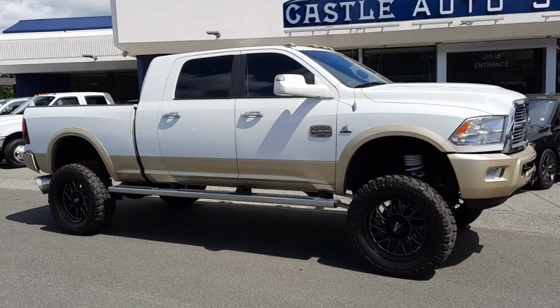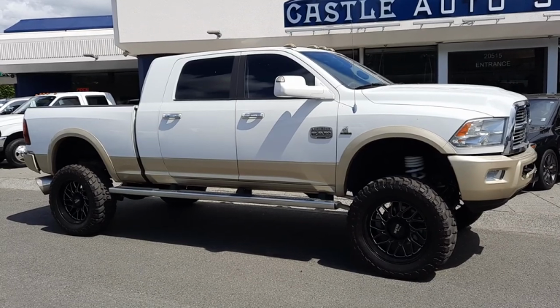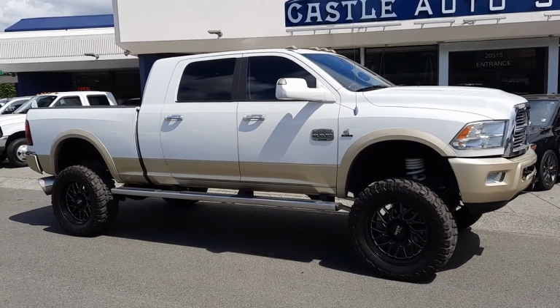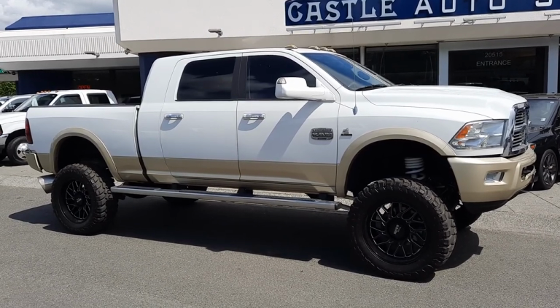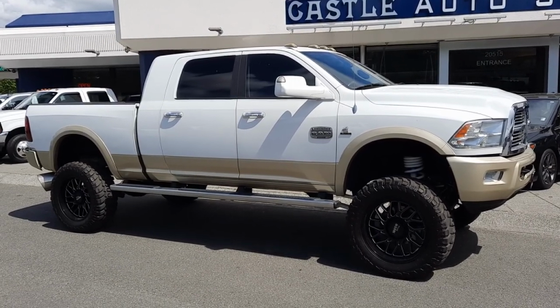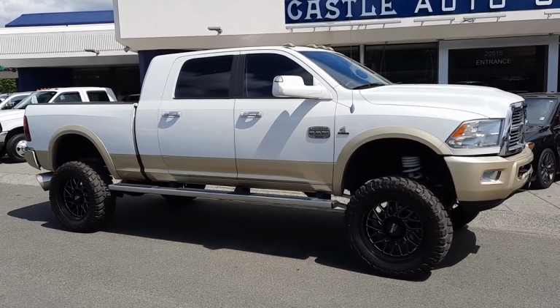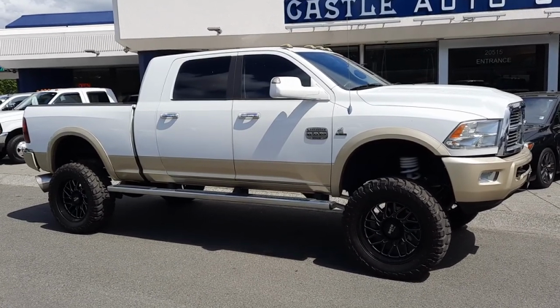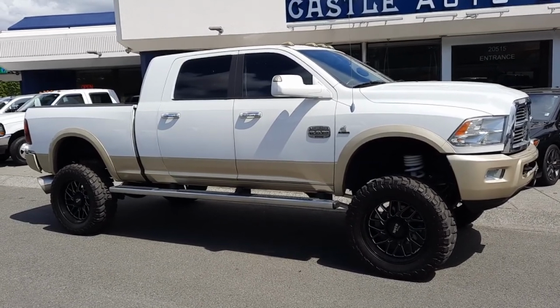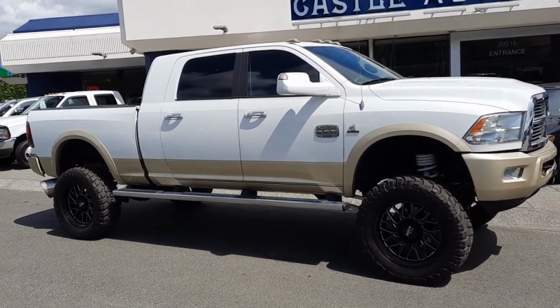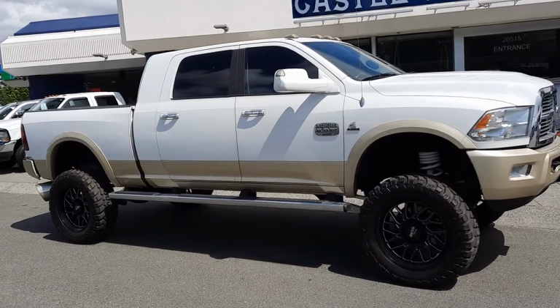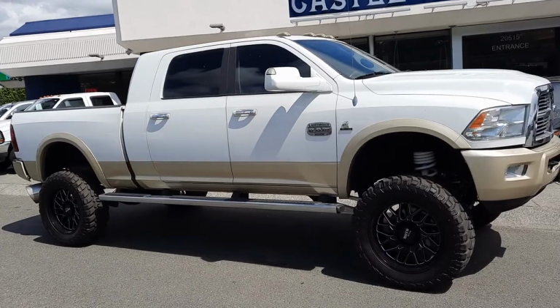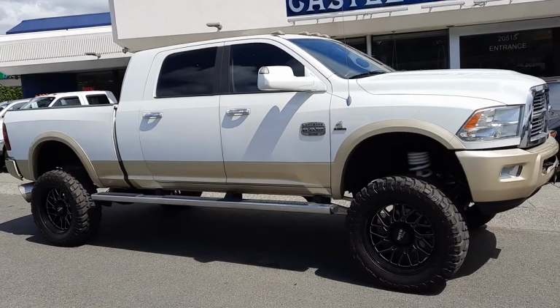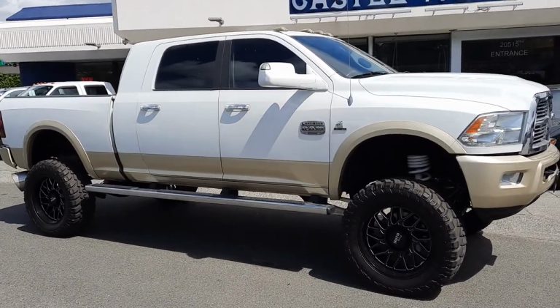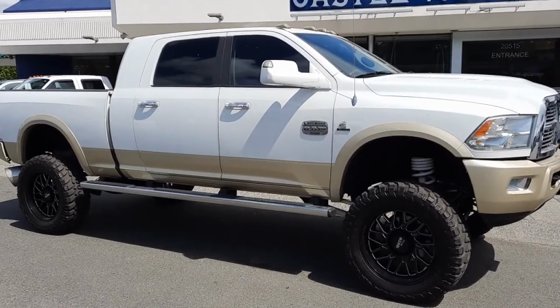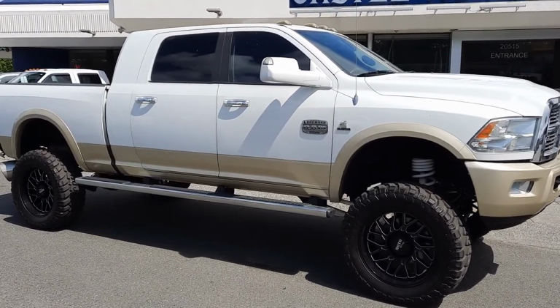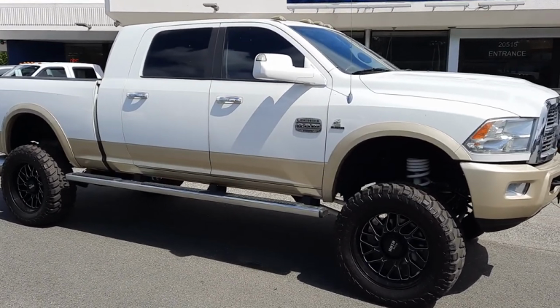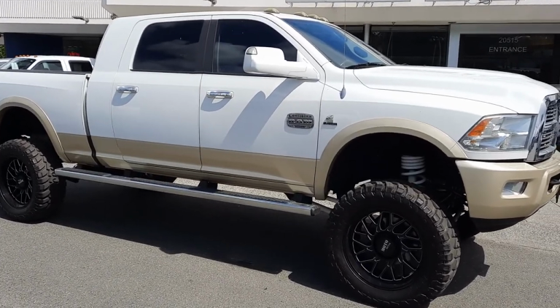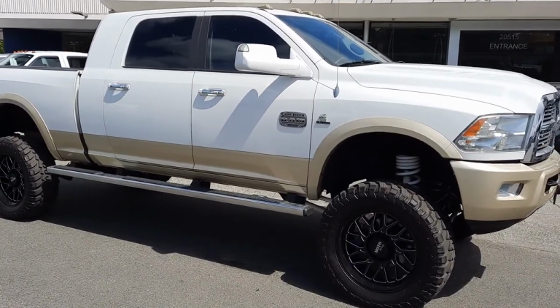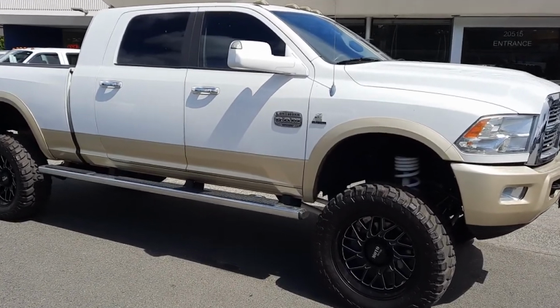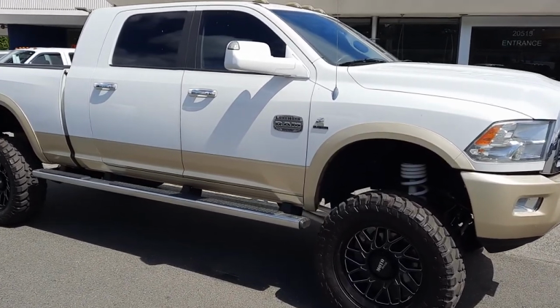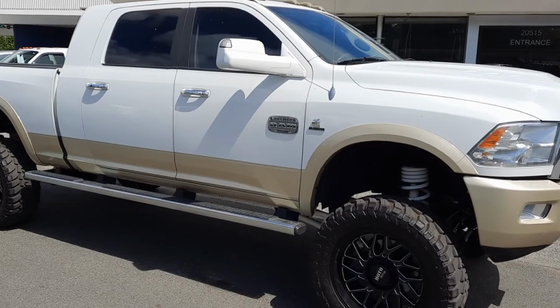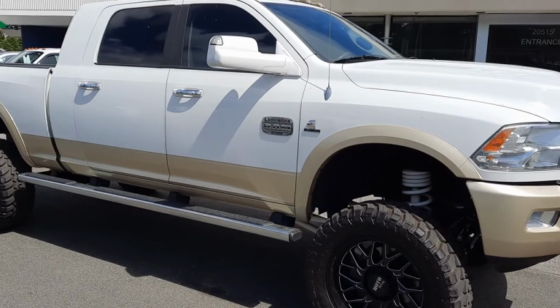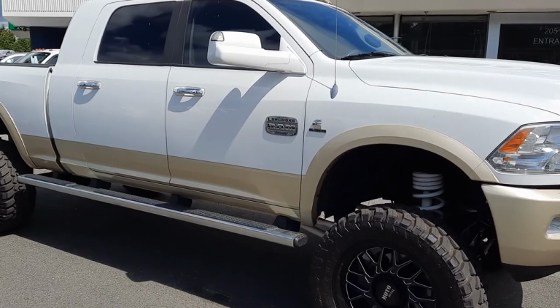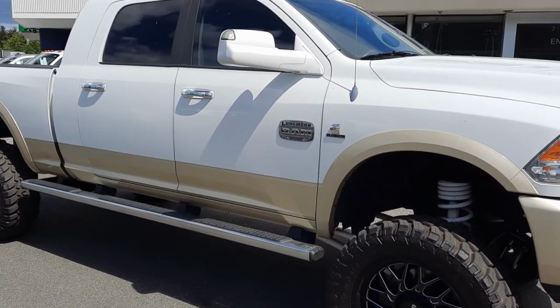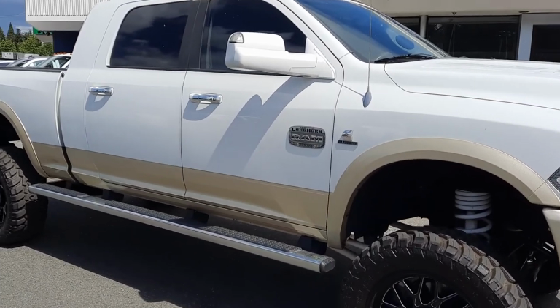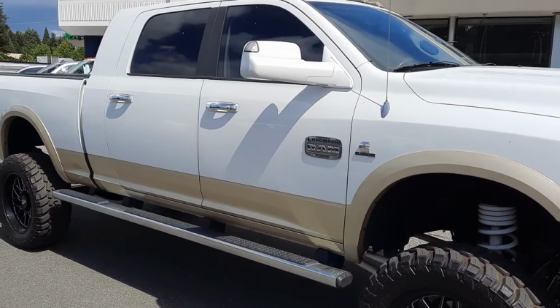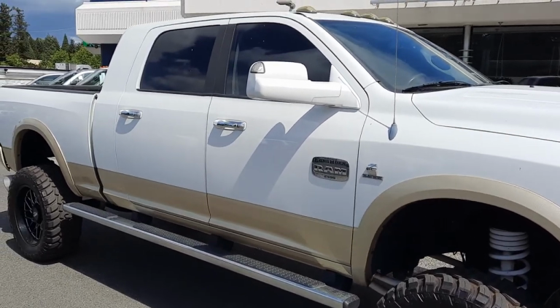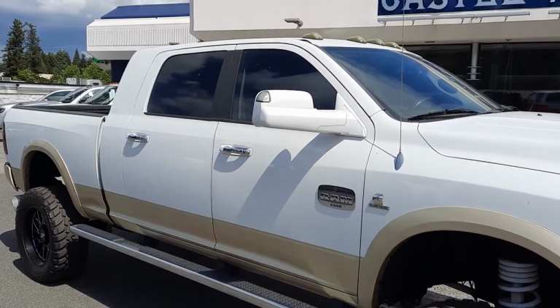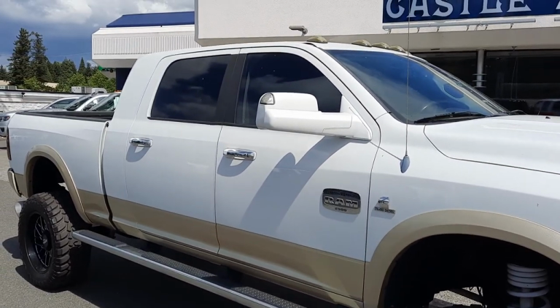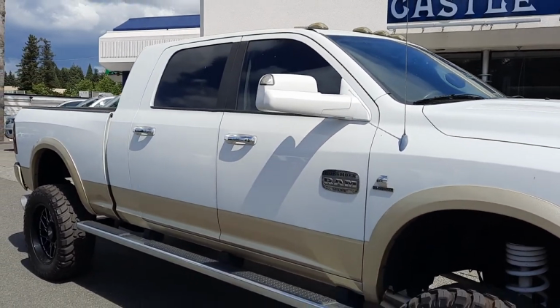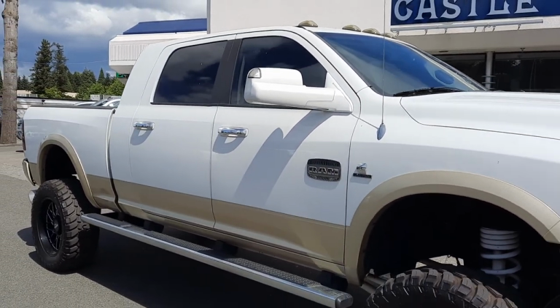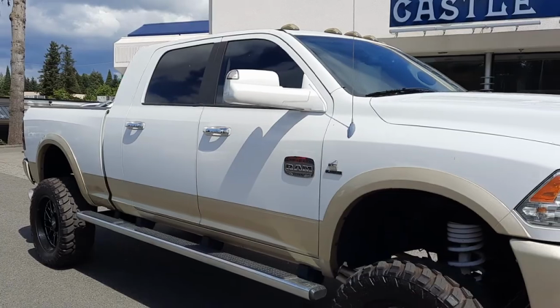Good afternoon, Cory Frazier here with Castle Auto Sales and Frazier's Friends. Today I'm gonna be doing a walk-around of this 2012 Ram 2500 Laramie Longhorn Megacab Cummins Edition.